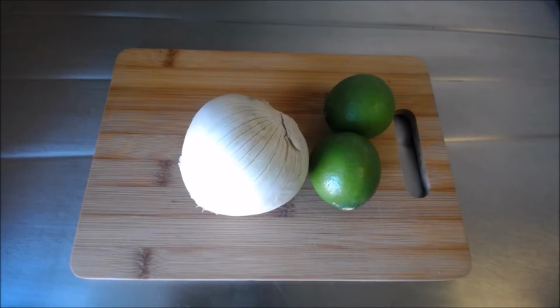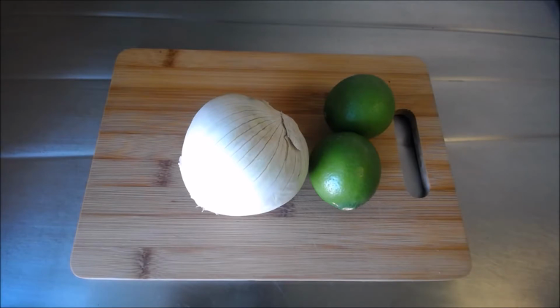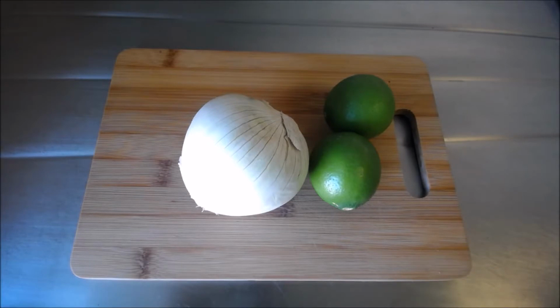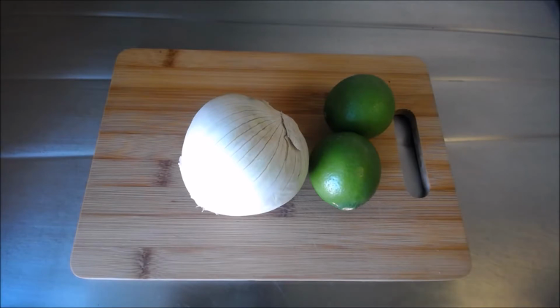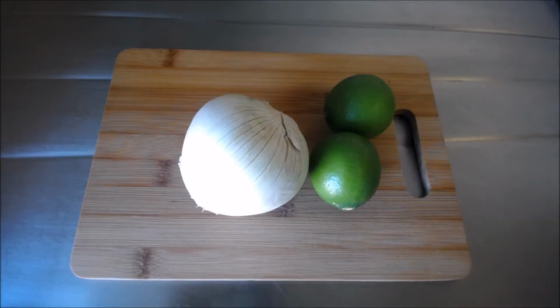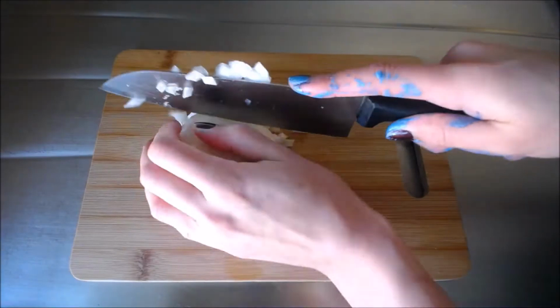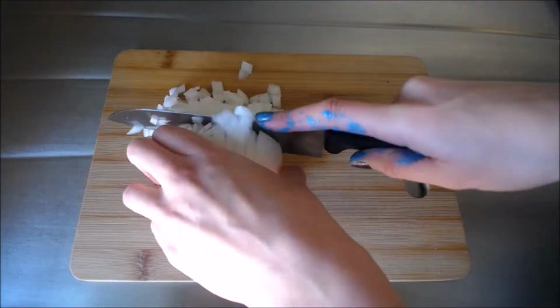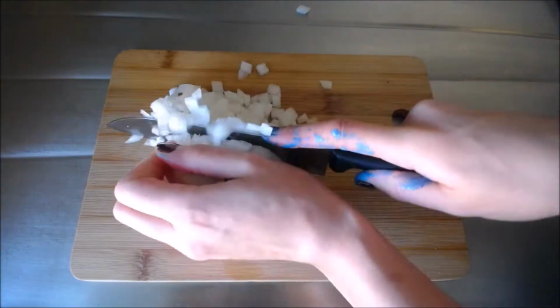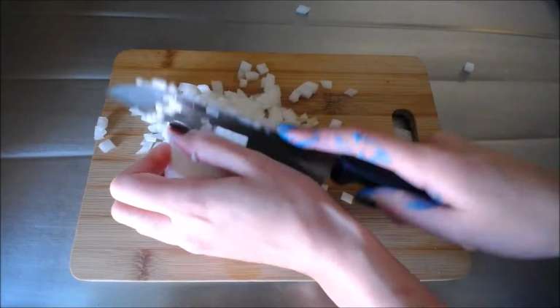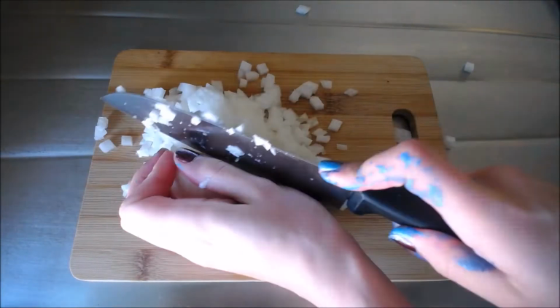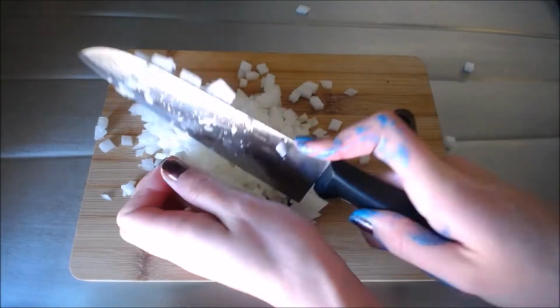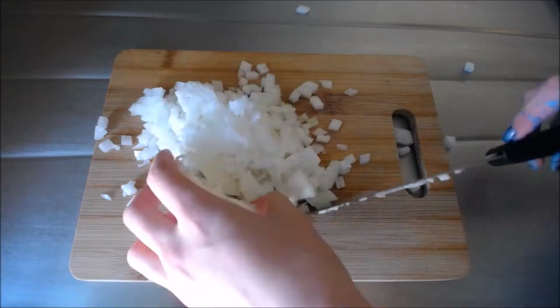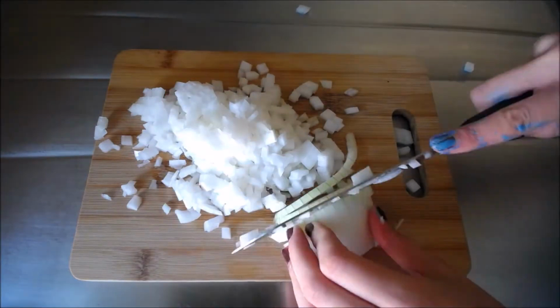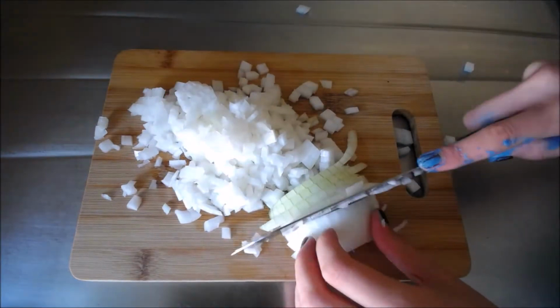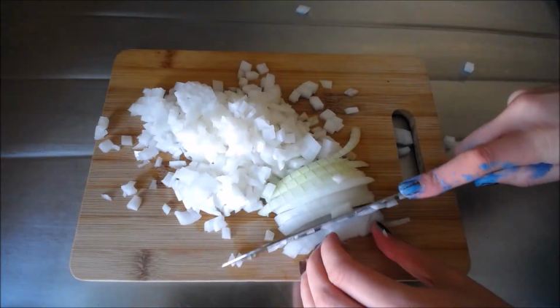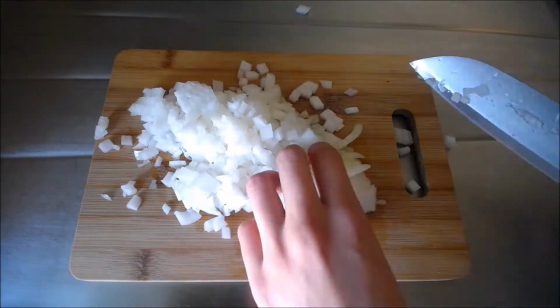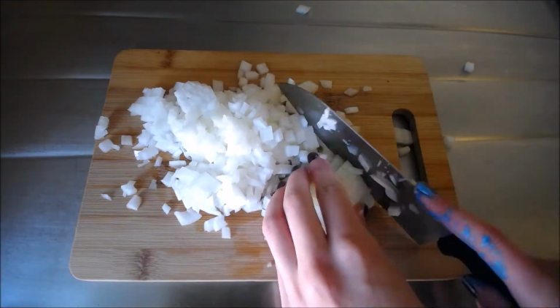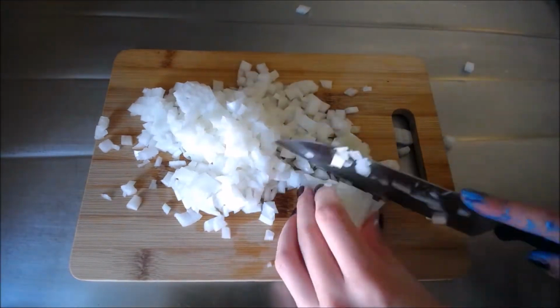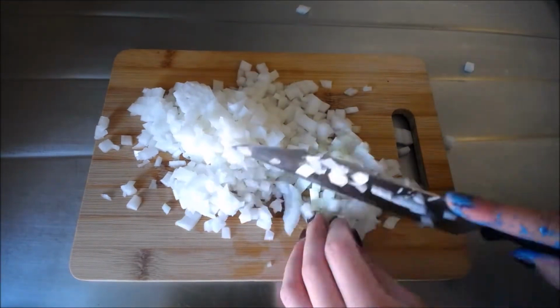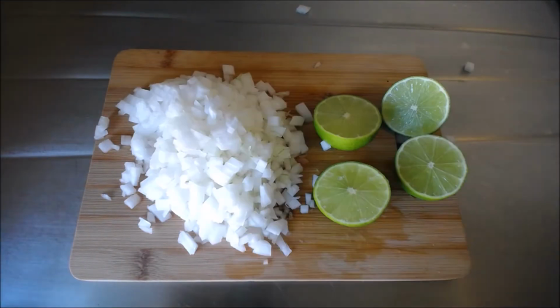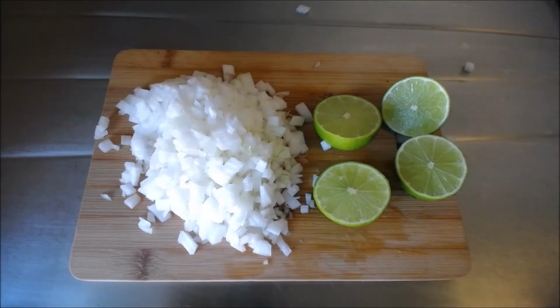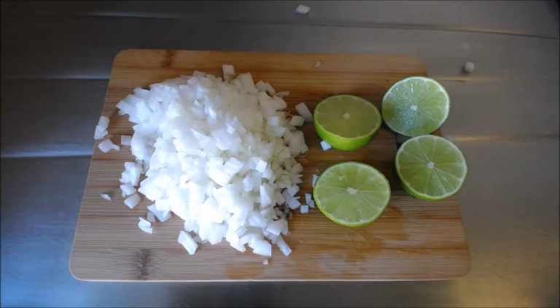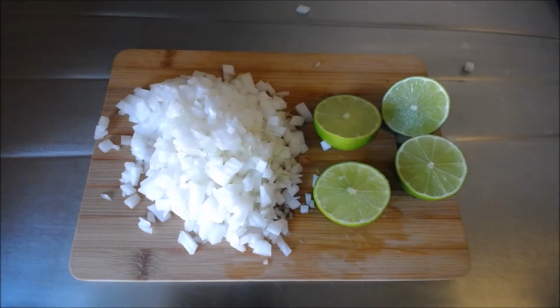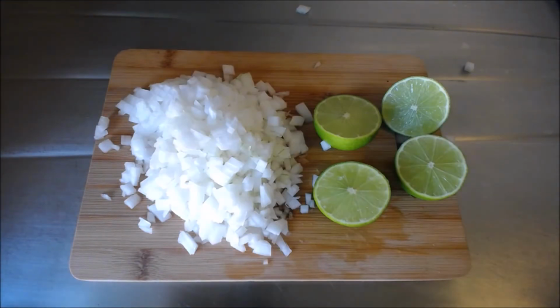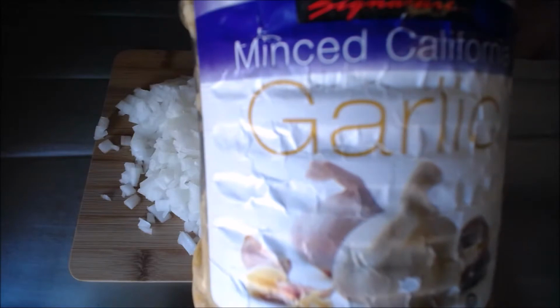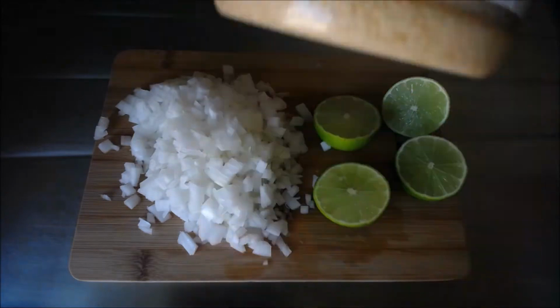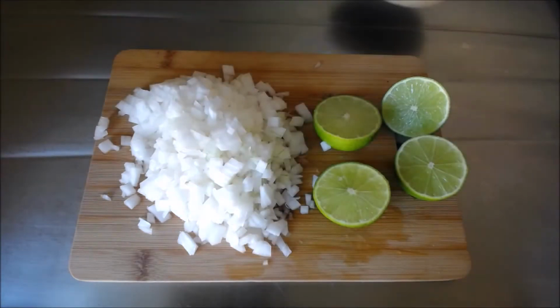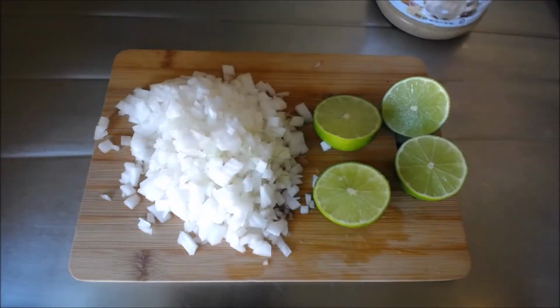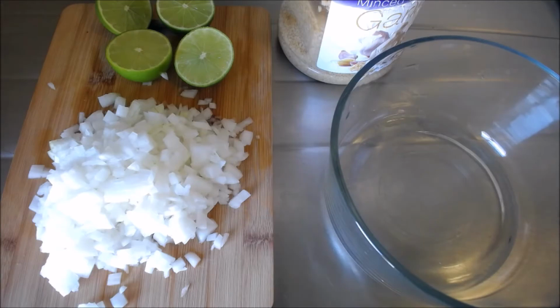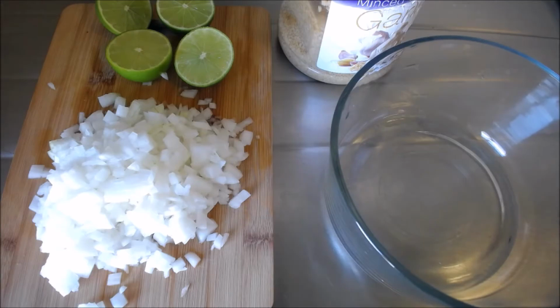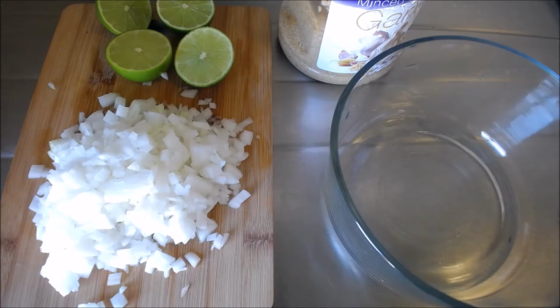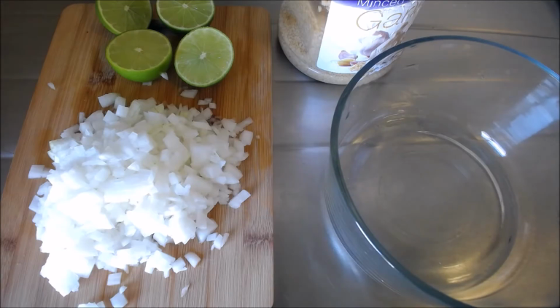First you want to grab your onion and your limes. Finely dice up your onion and cut your limes in half. Next grab your garlic and grab a bowl to mix everything in.